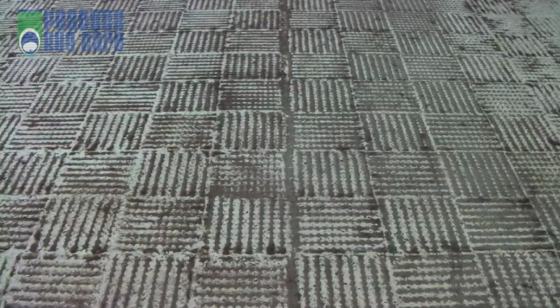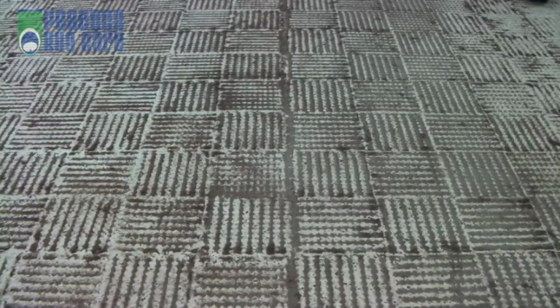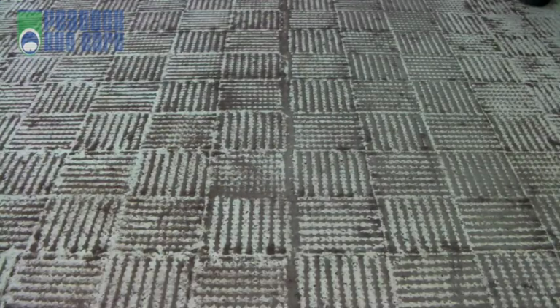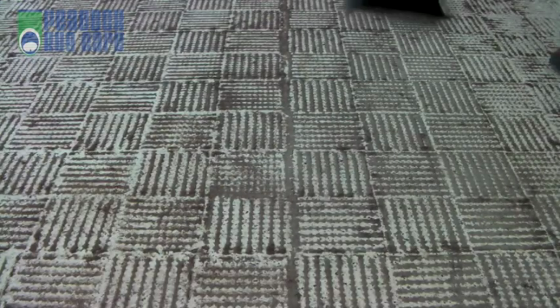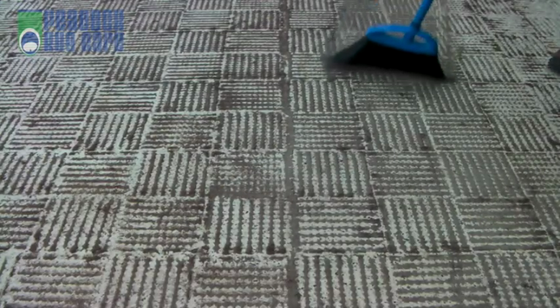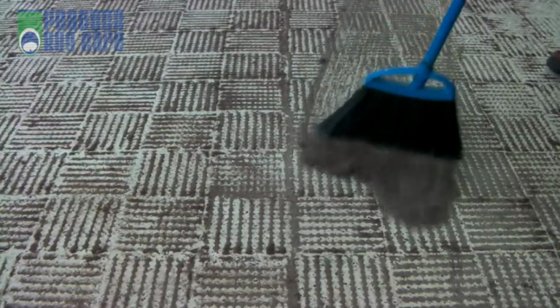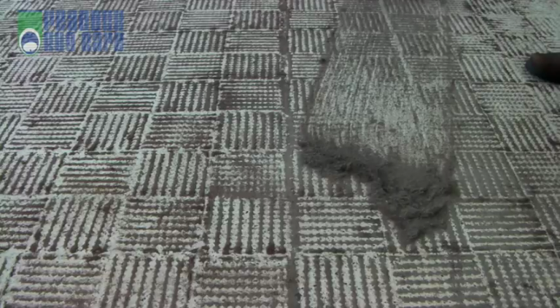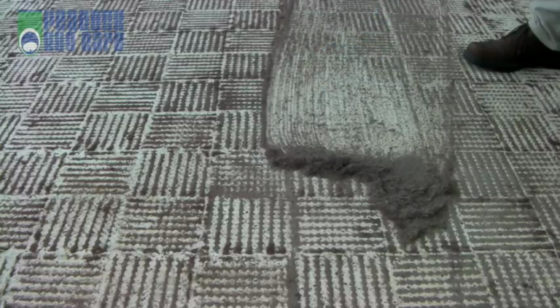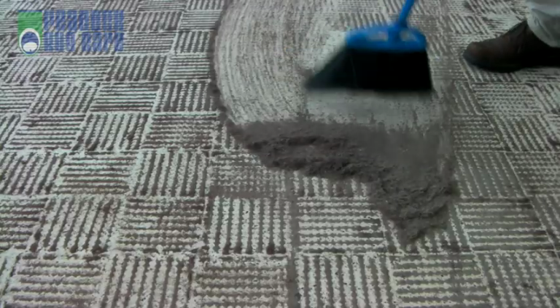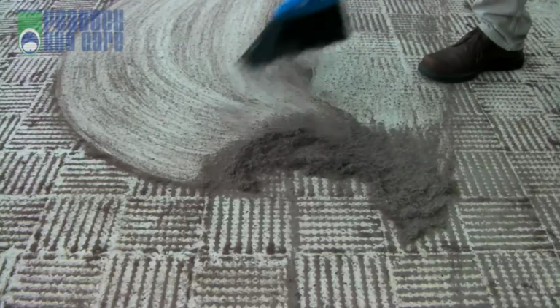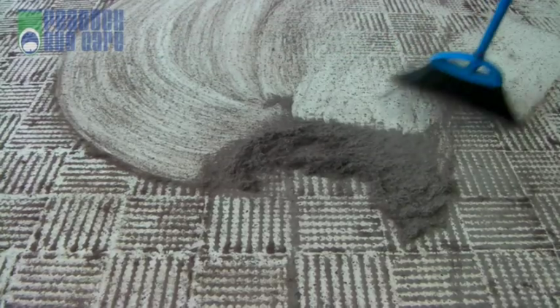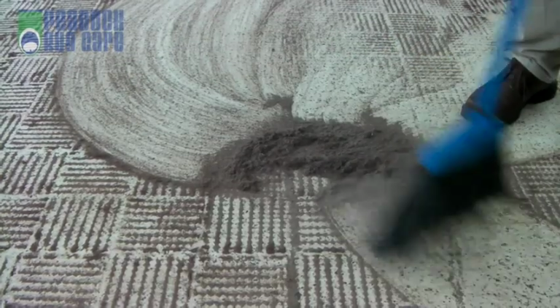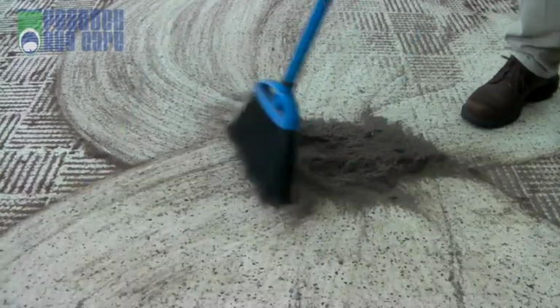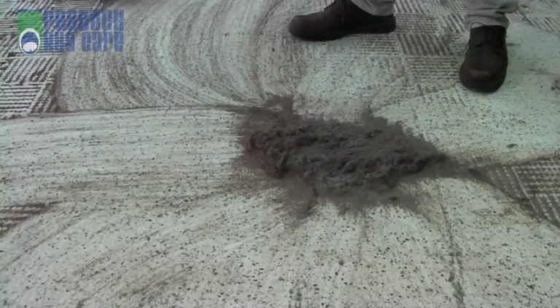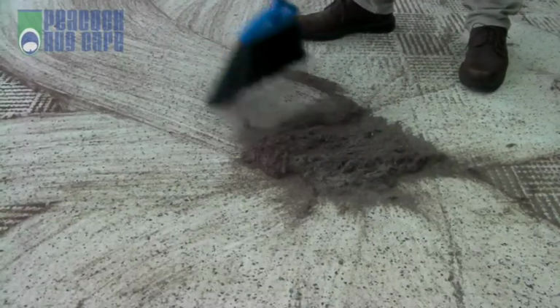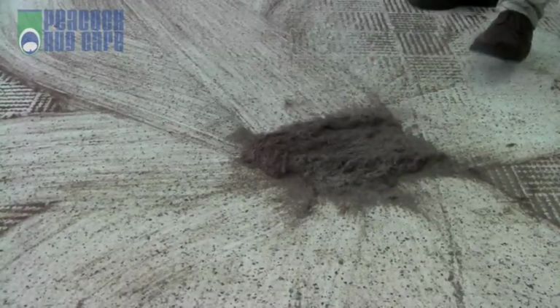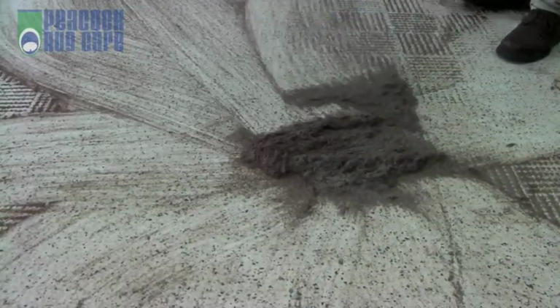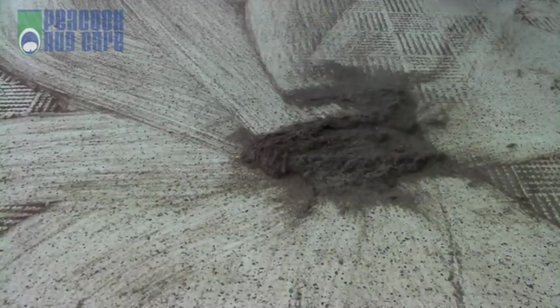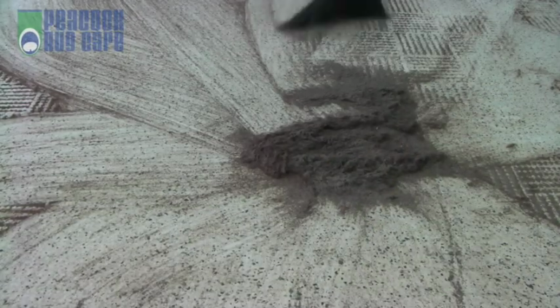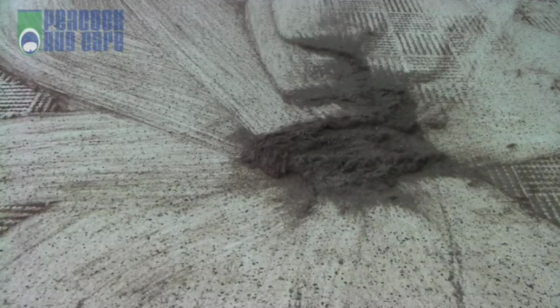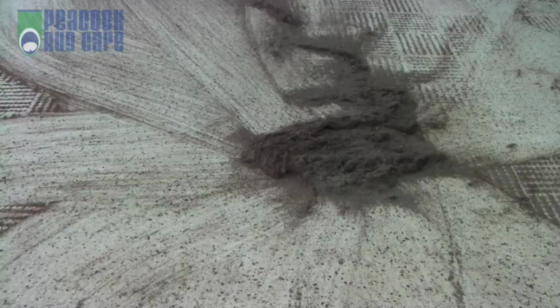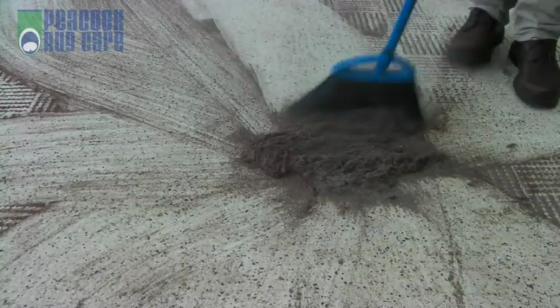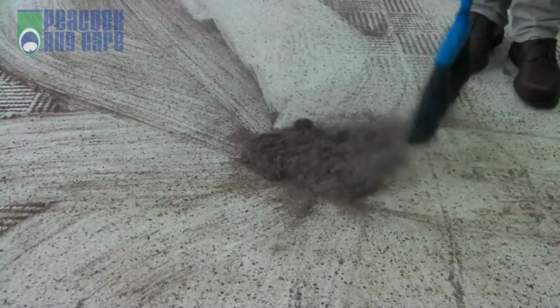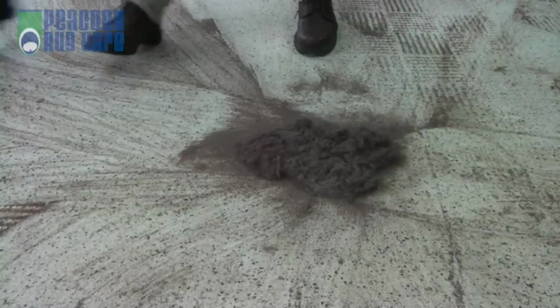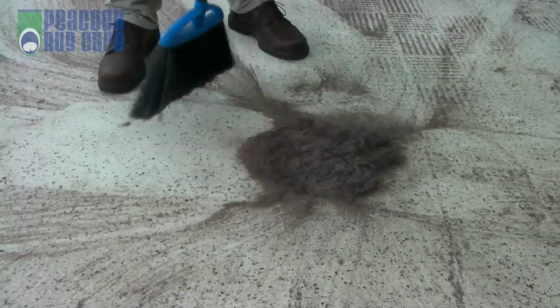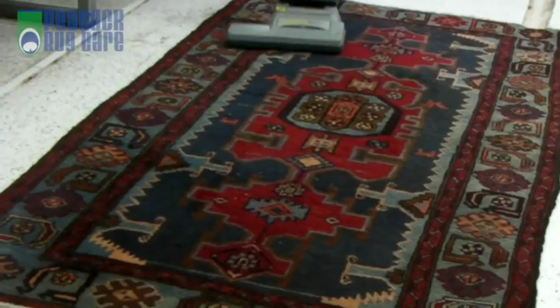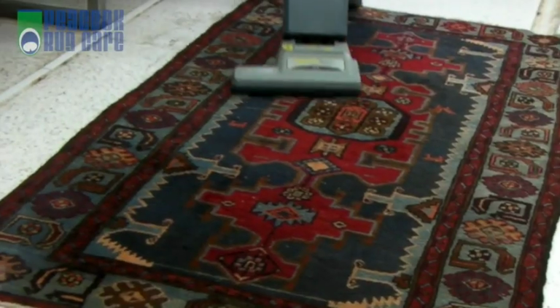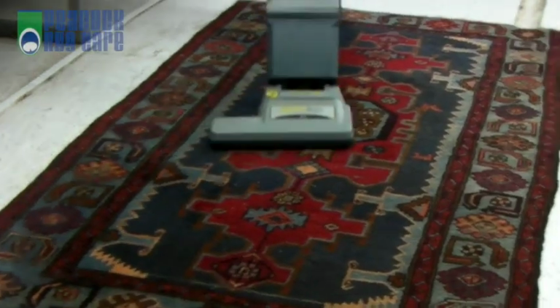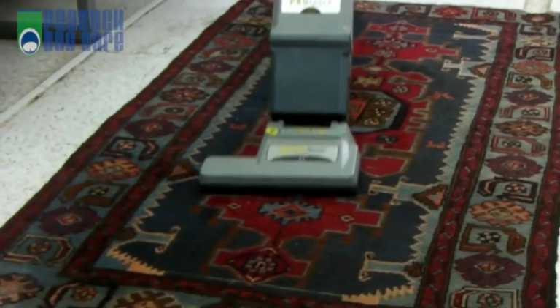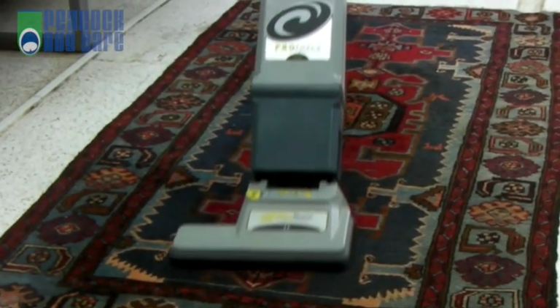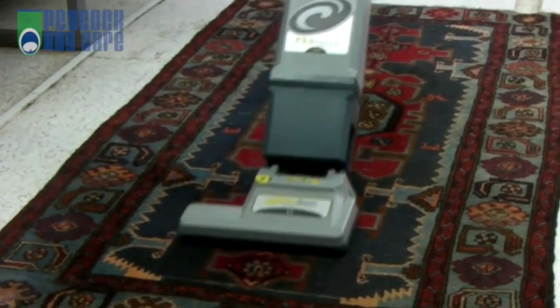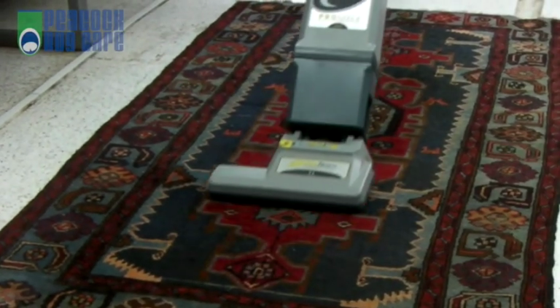Remember how Grandma used to beat her rugs? Well, this is just a better way to do it. It is then vacuumed on both sides to remove the surface dirt.